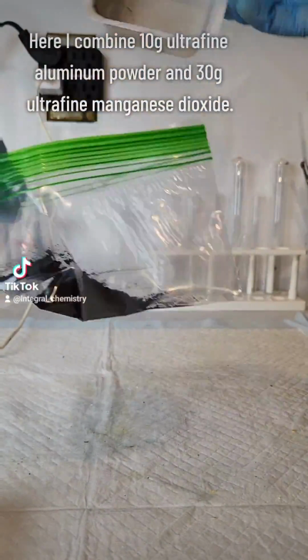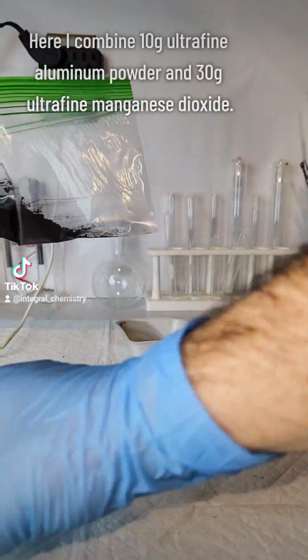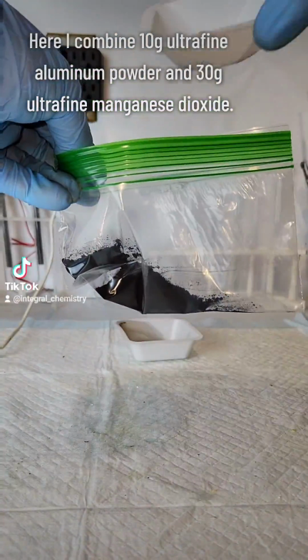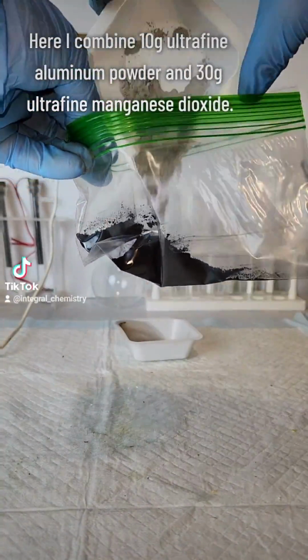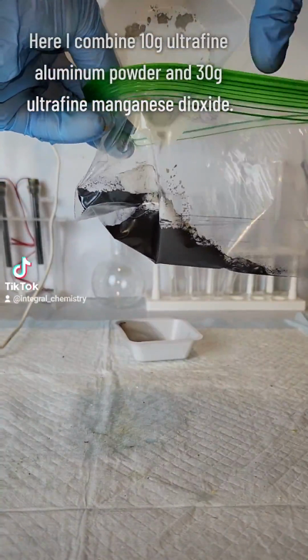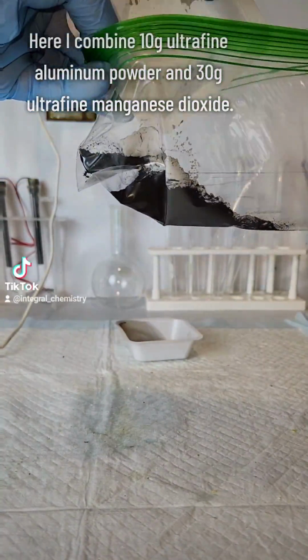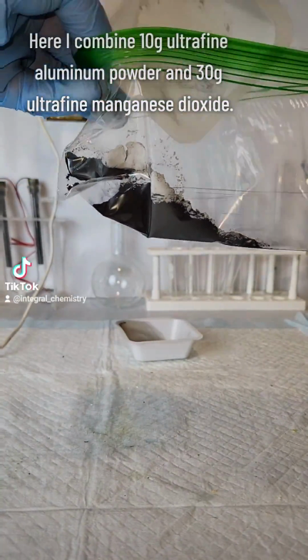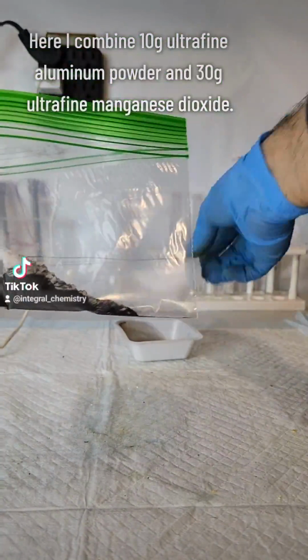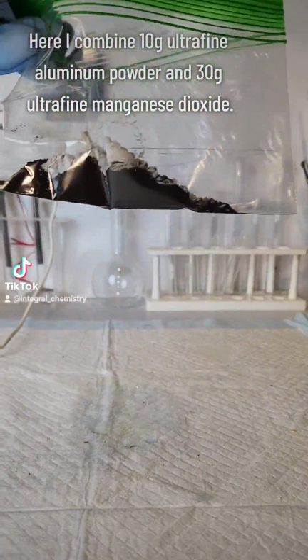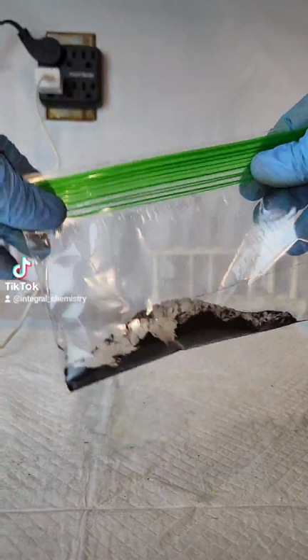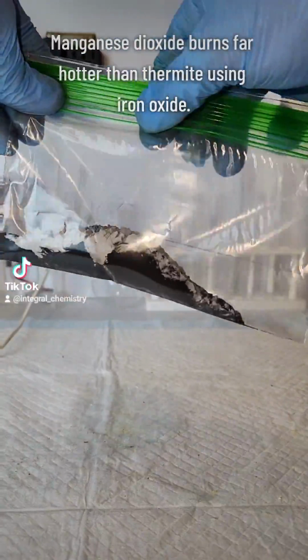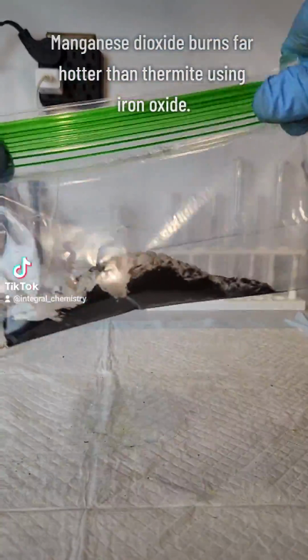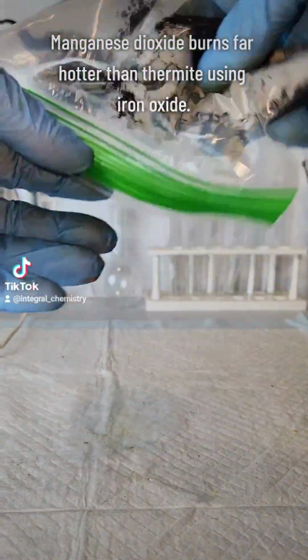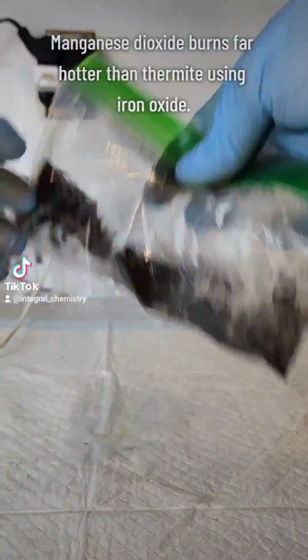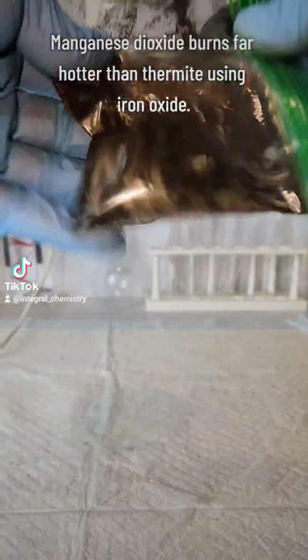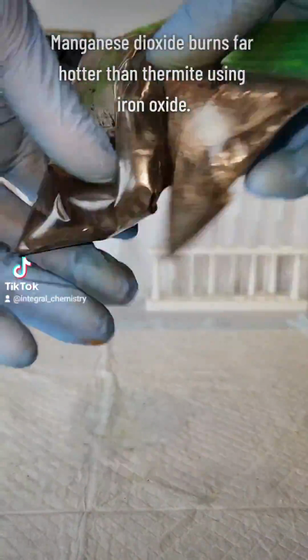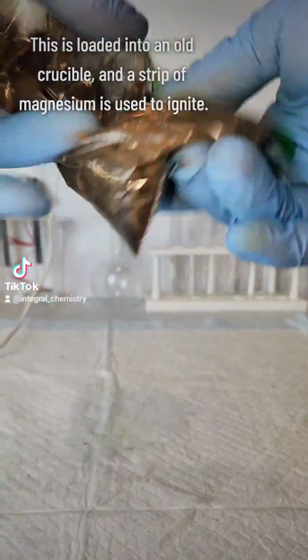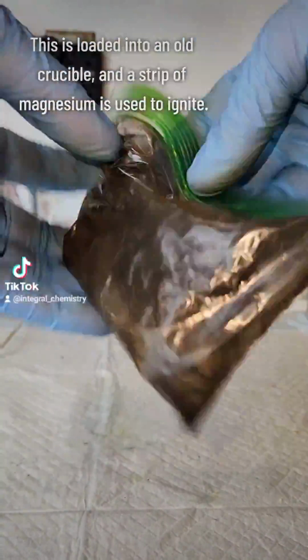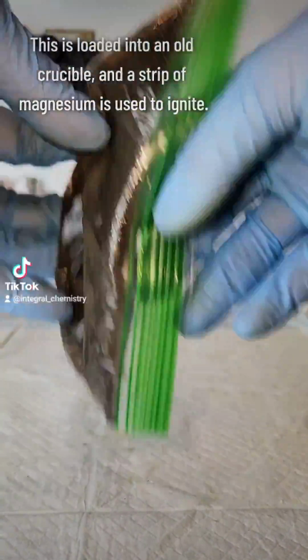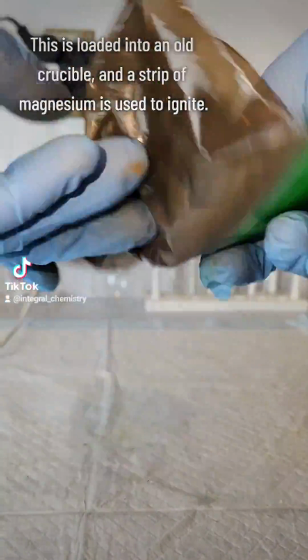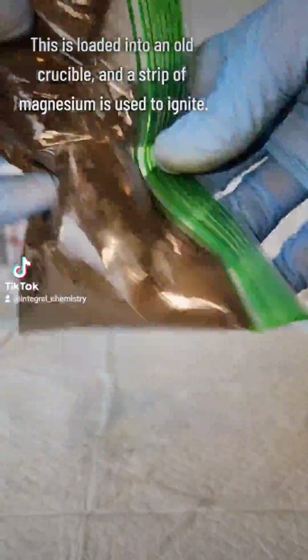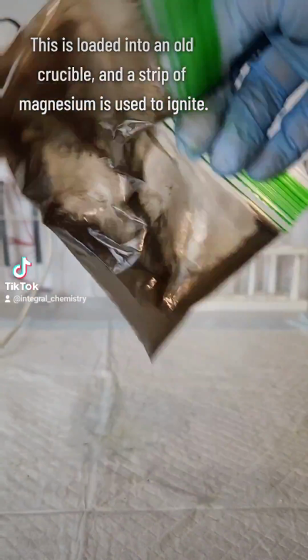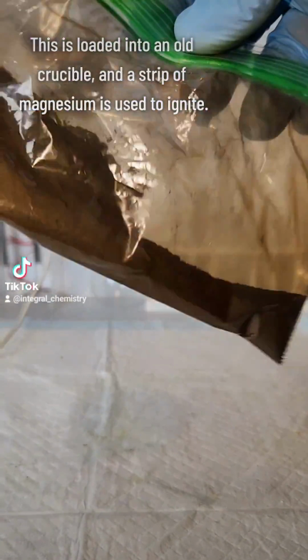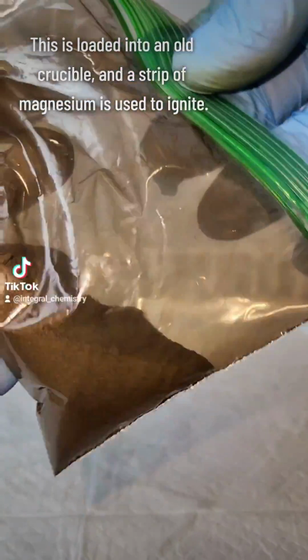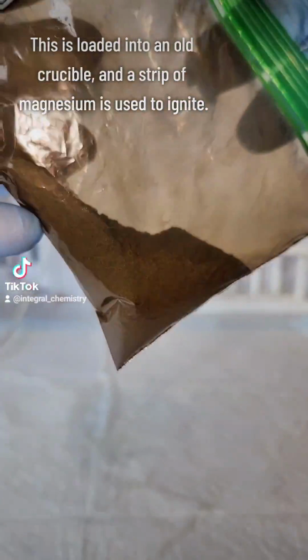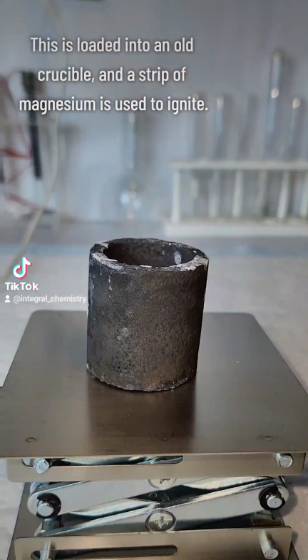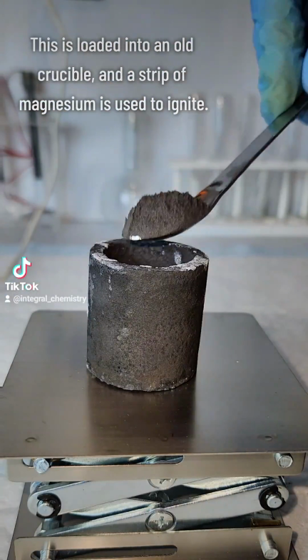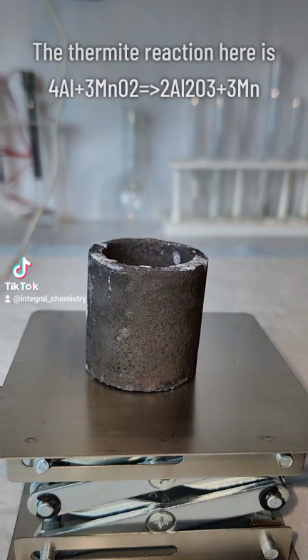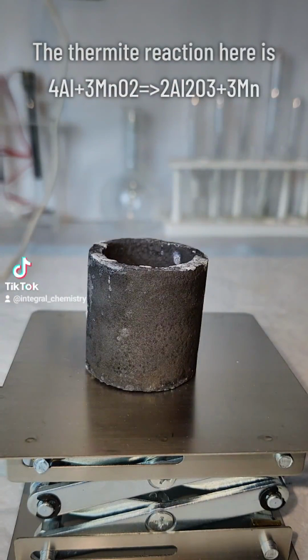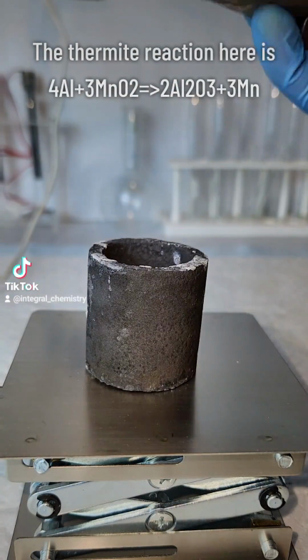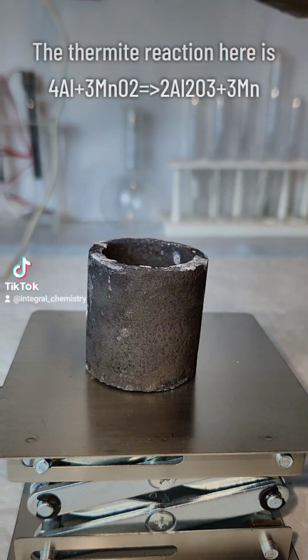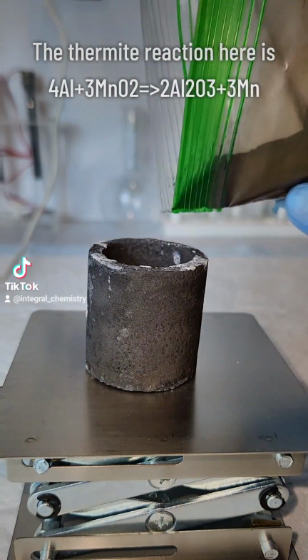Anyway, to make thermite, I combined 10 grams of ultra-fine aluminum powder and 30 grams of ultra-fine manganese dioxide. These are mixed together thoroughly, transferred to a container, and I use a strip of magnesium to ignite the reaction.